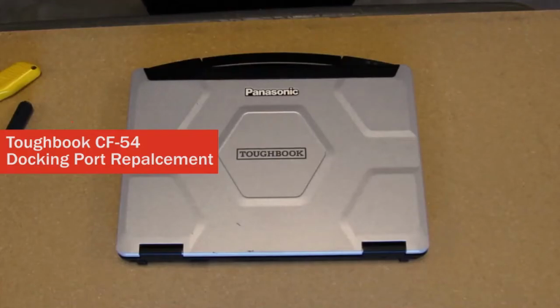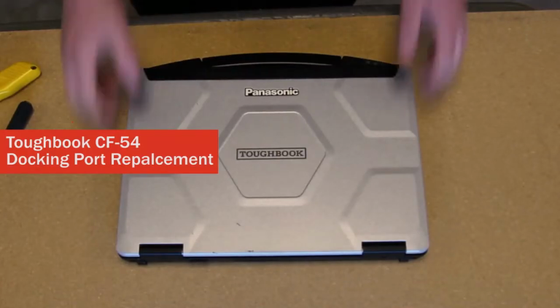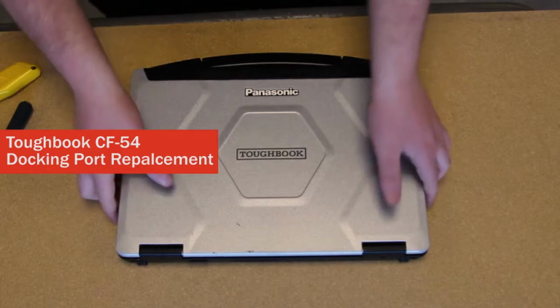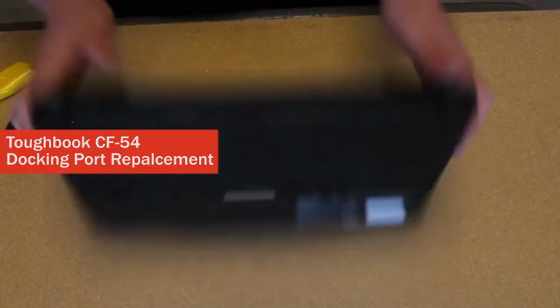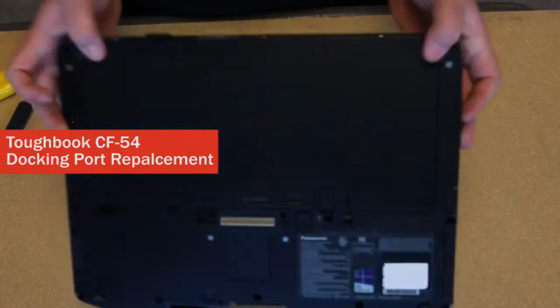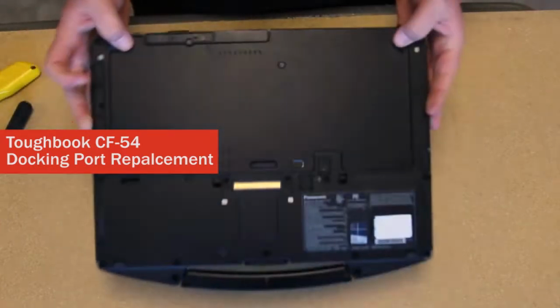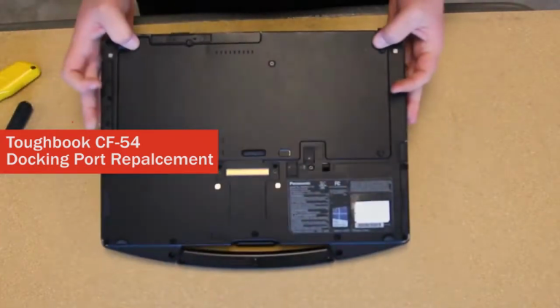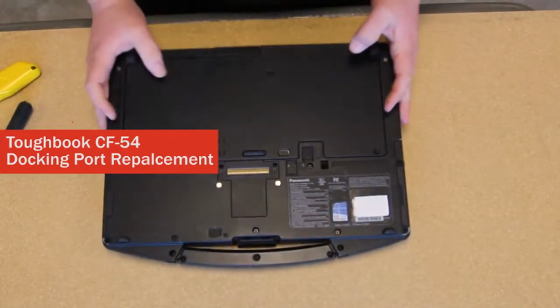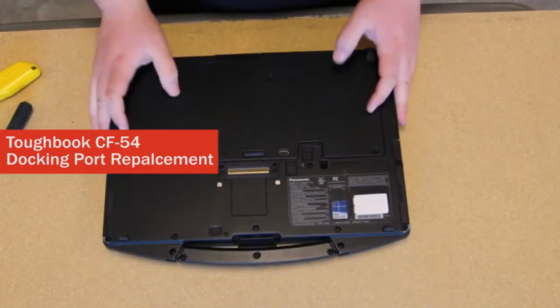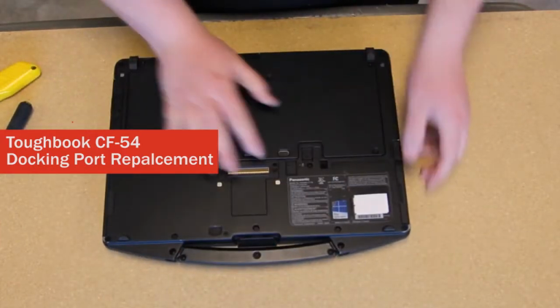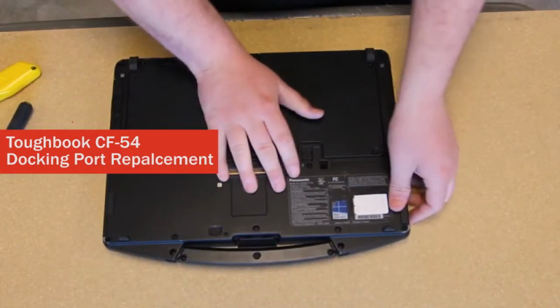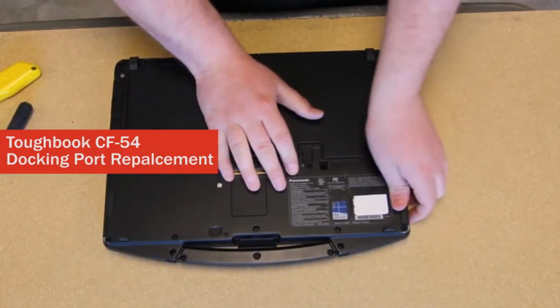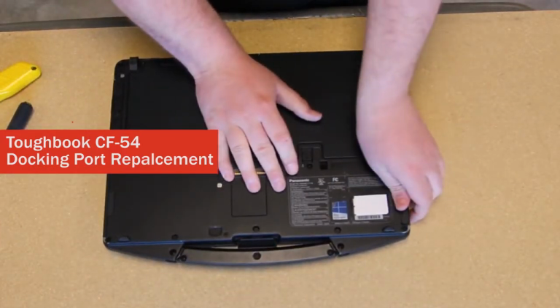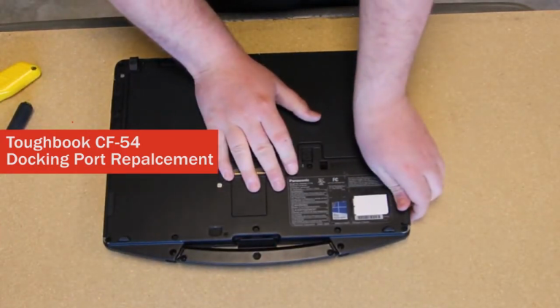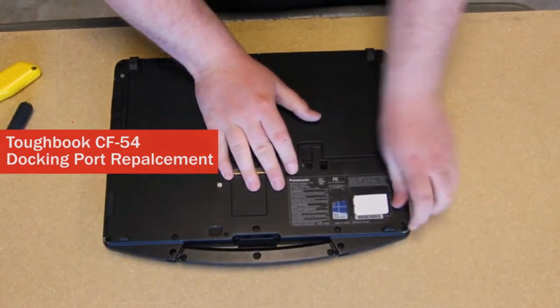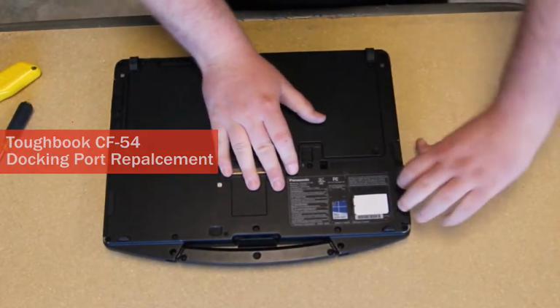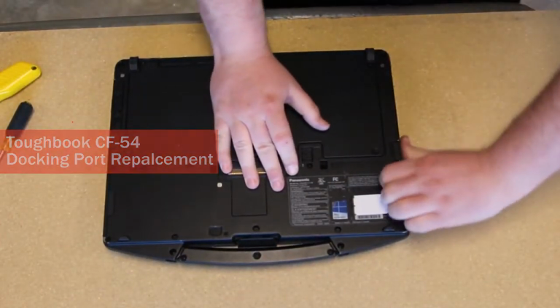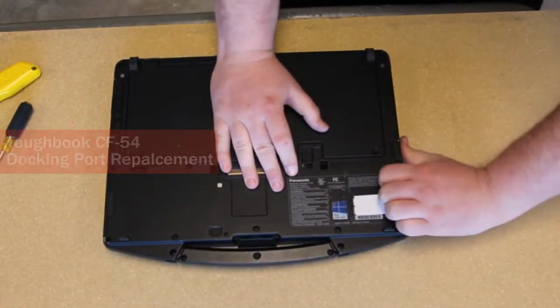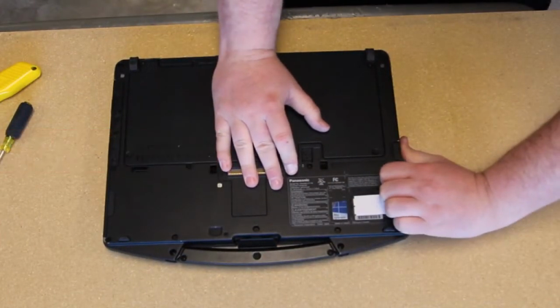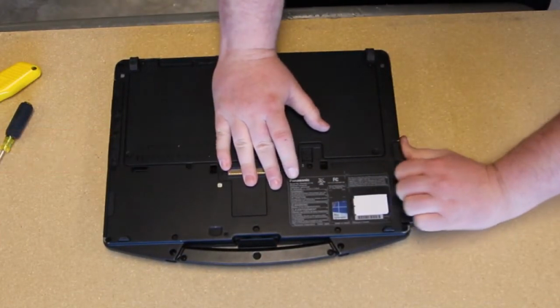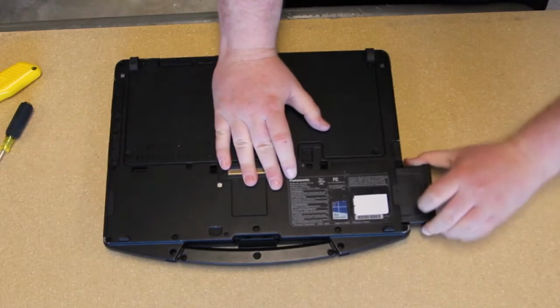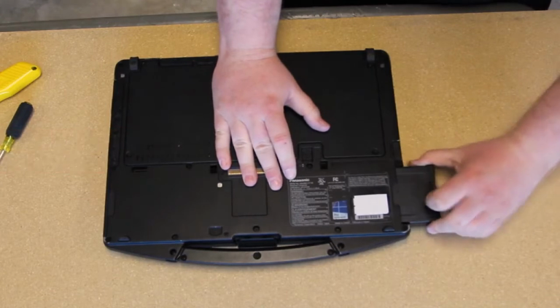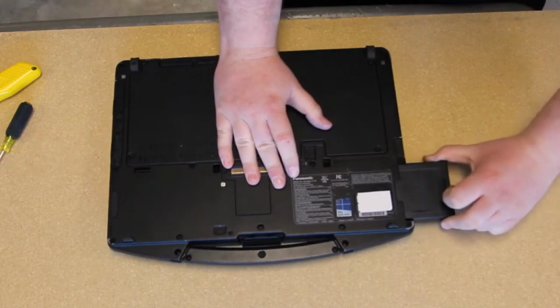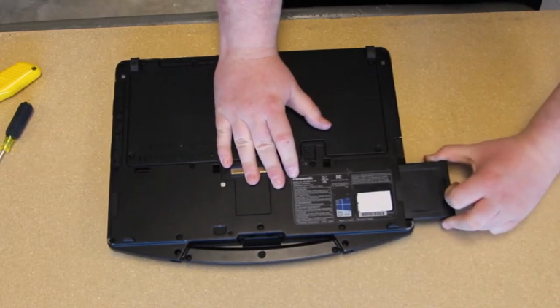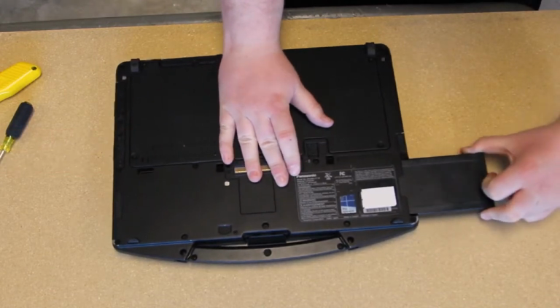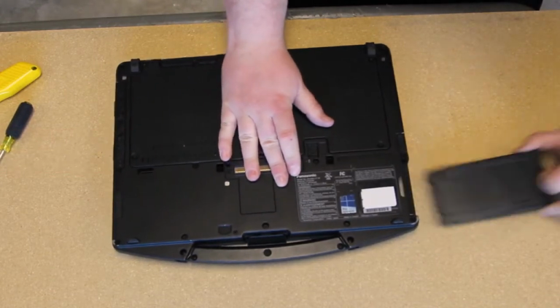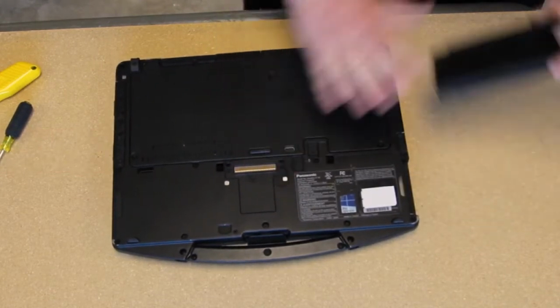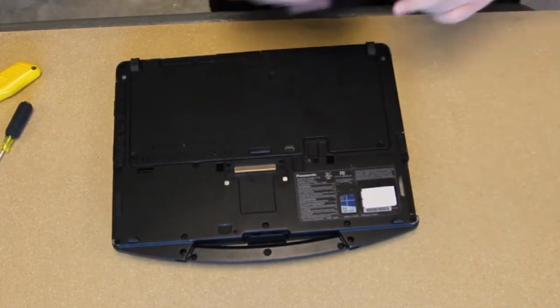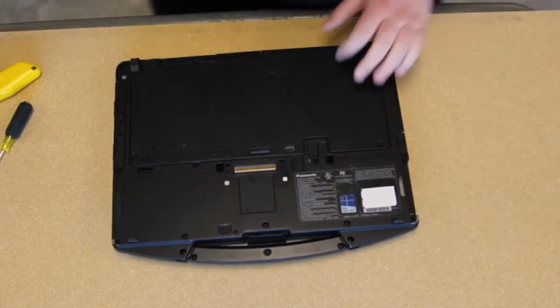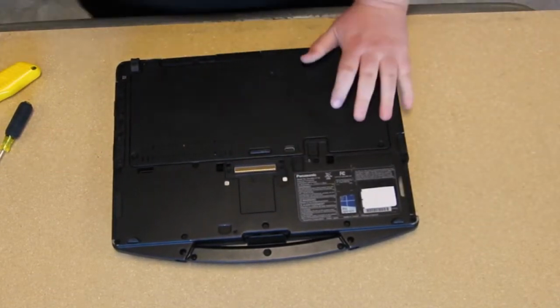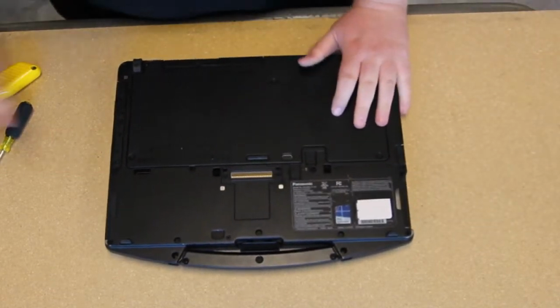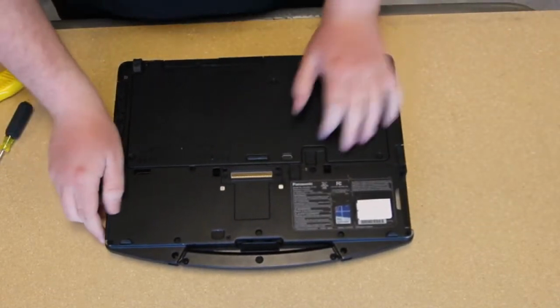This is a CF-54 docking port replacement. Start off by shutting off your computer and removing your battery if you've not done so already.